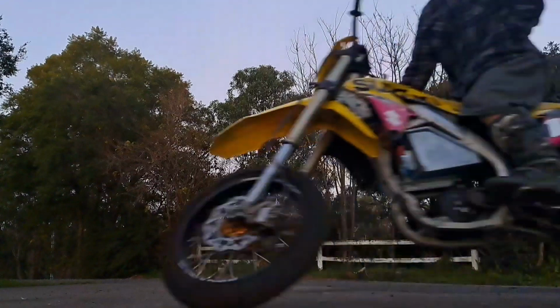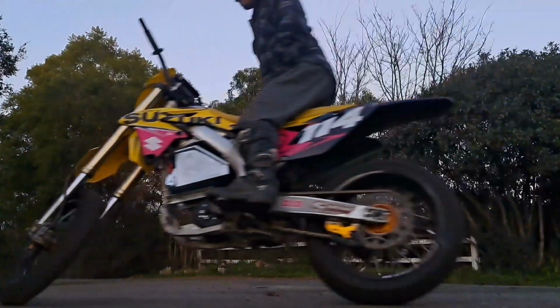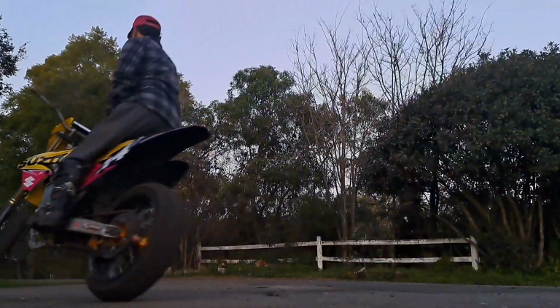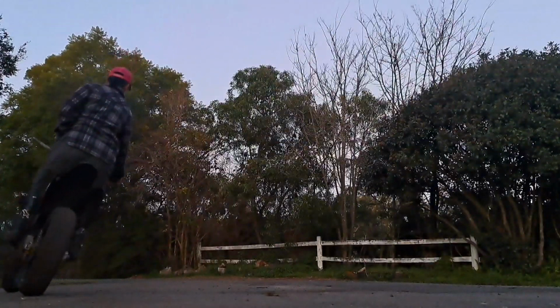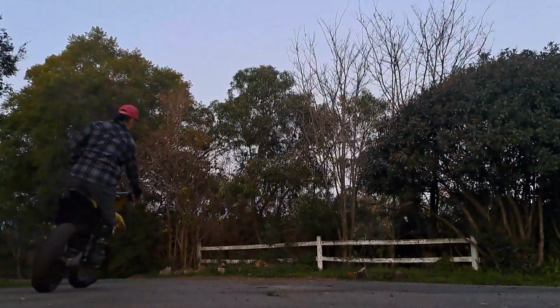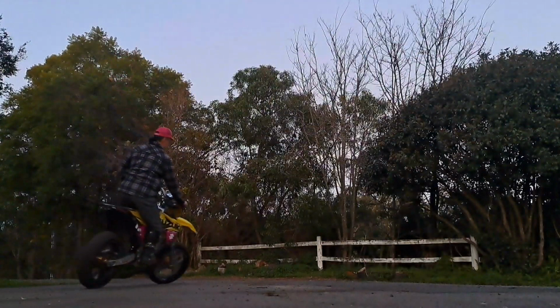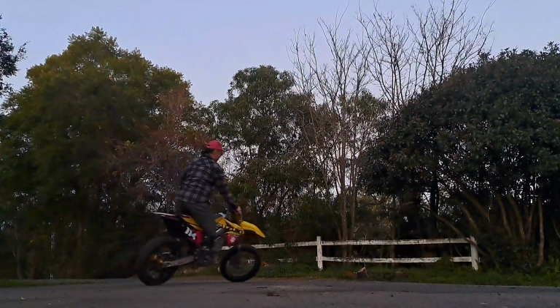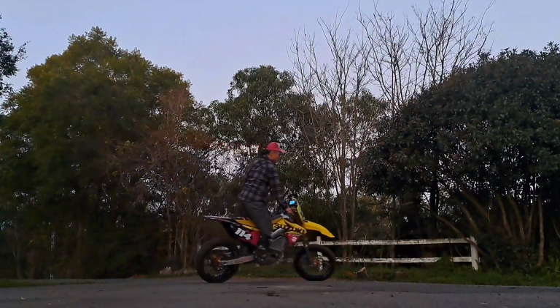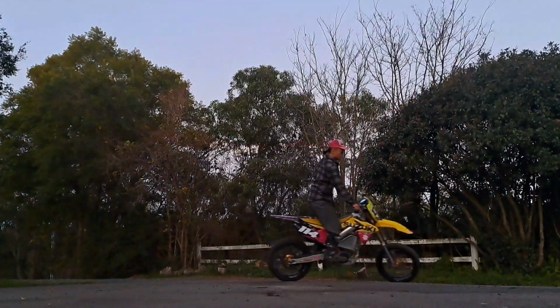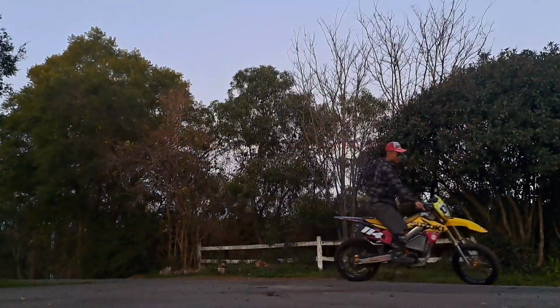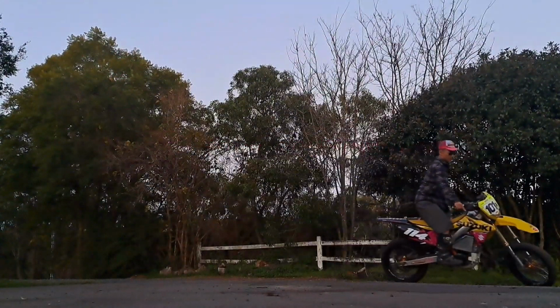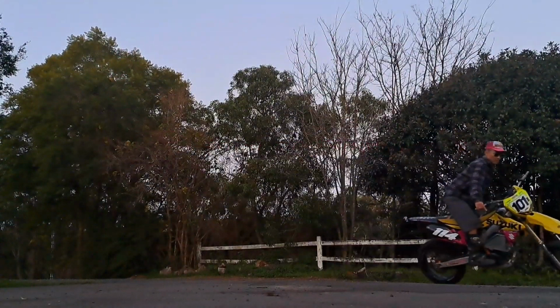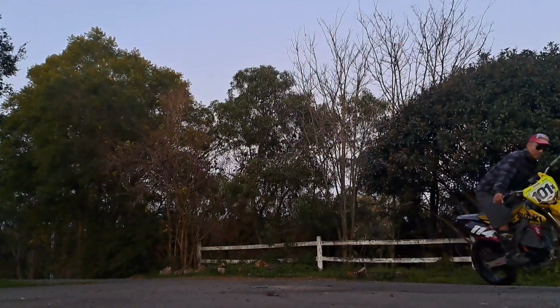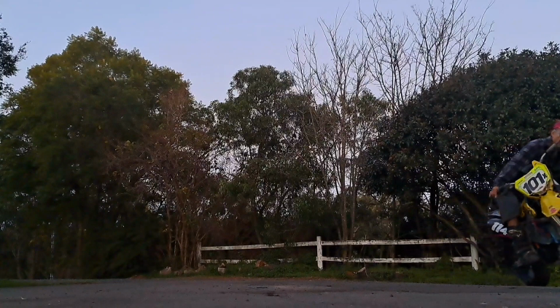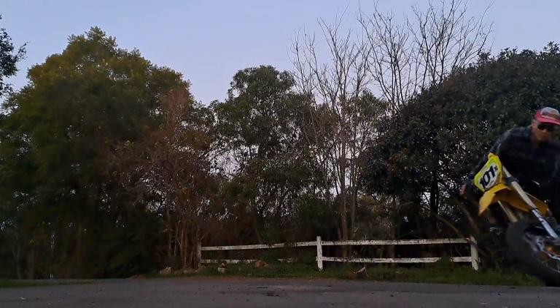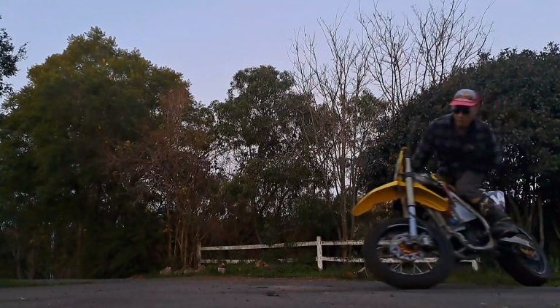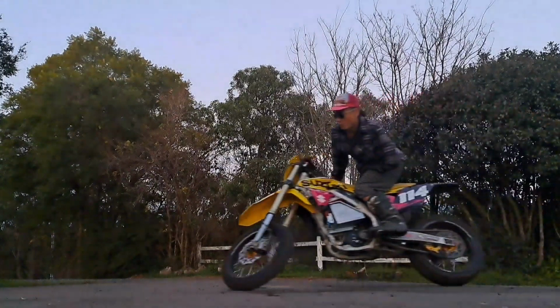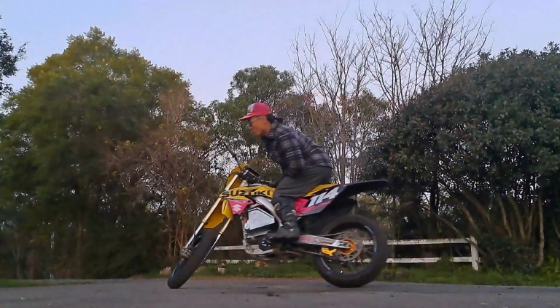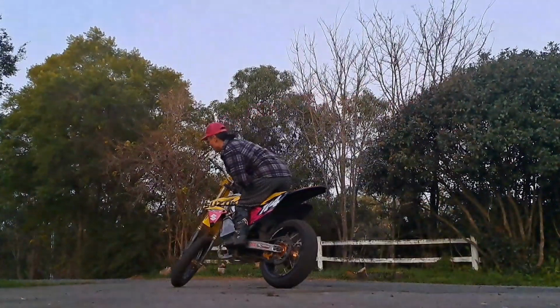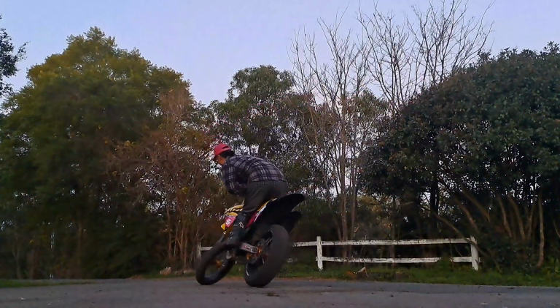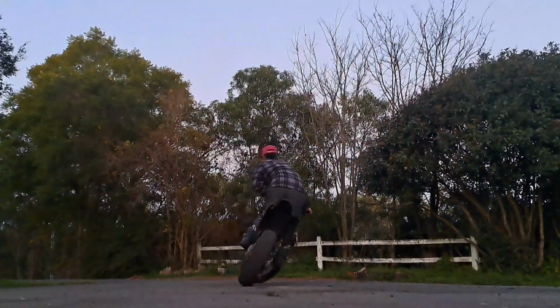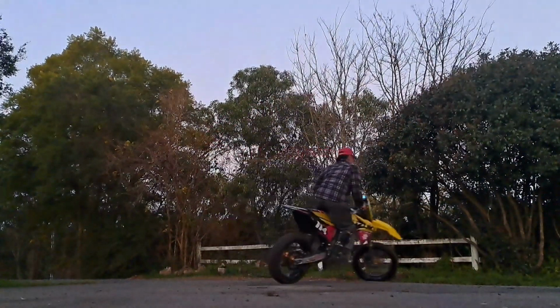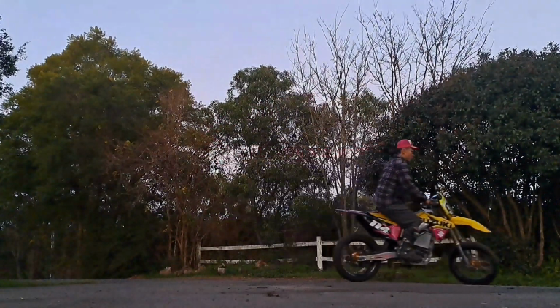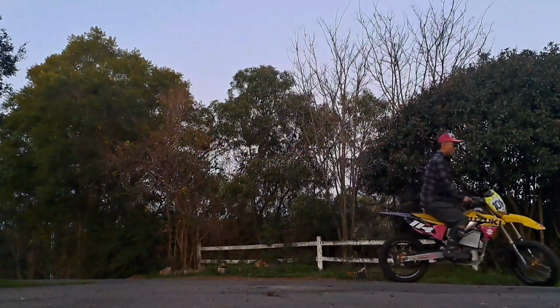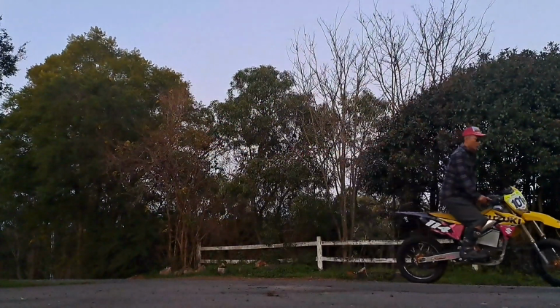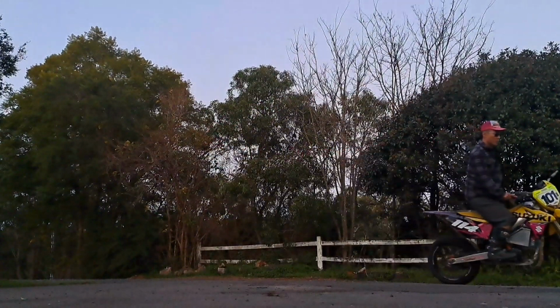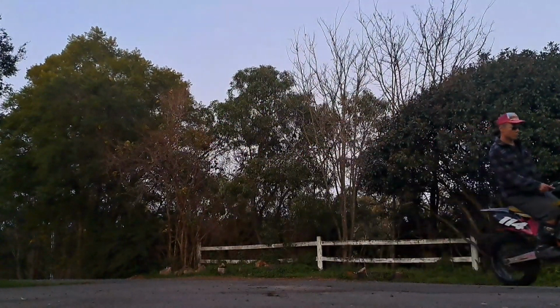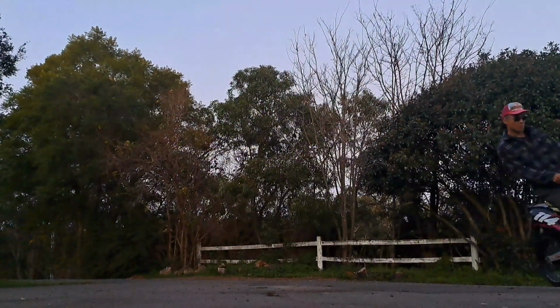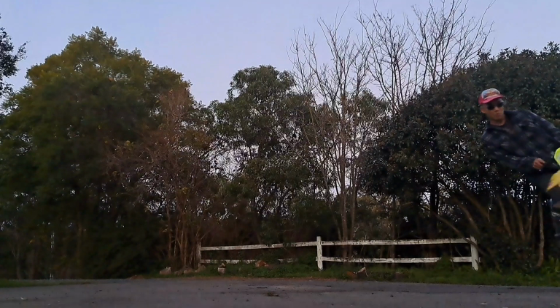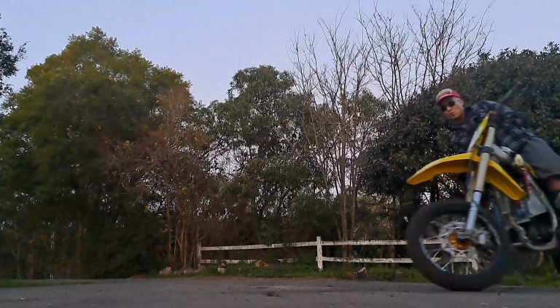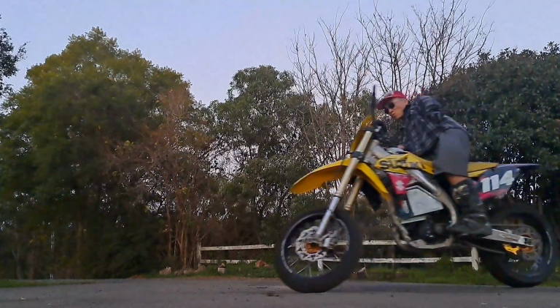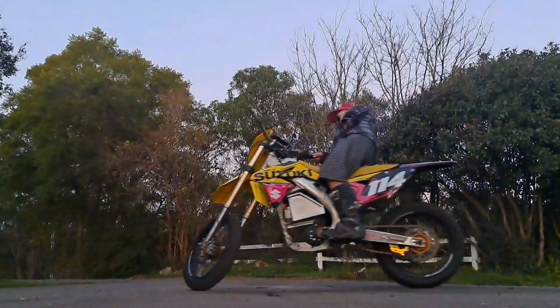Here's a very low impact drill that I do in the driveway. It looks really dumb and it doesn't really look like I'm doing anything, but it's very very helpful.